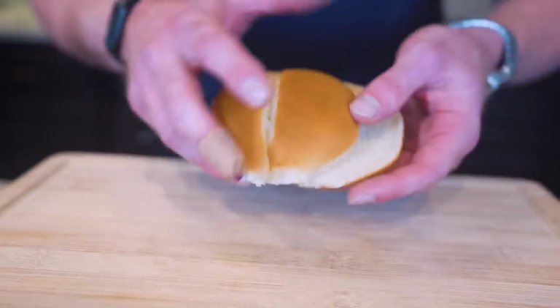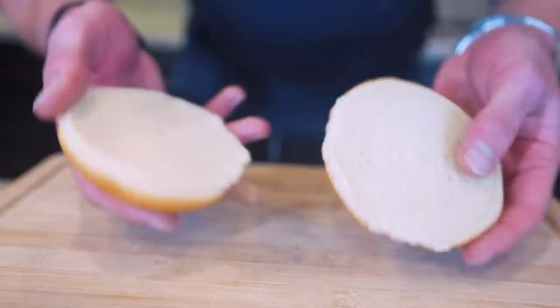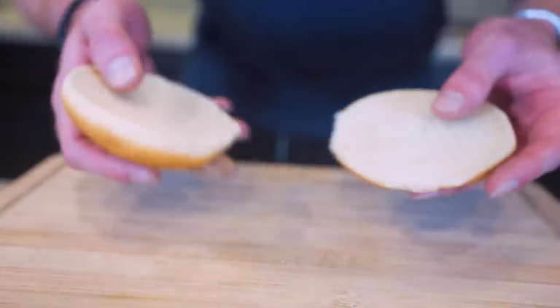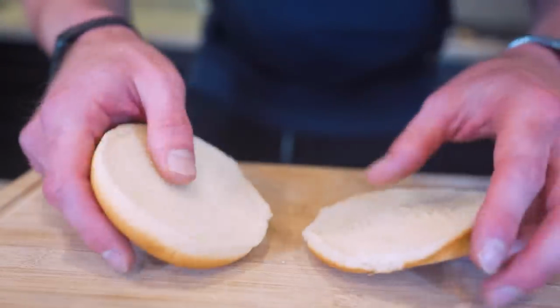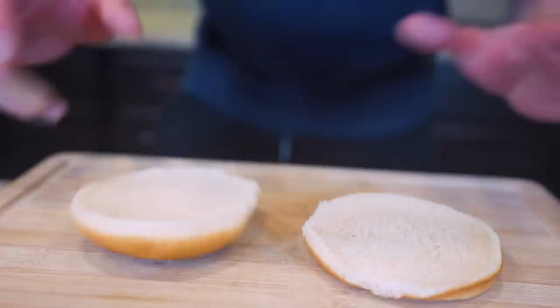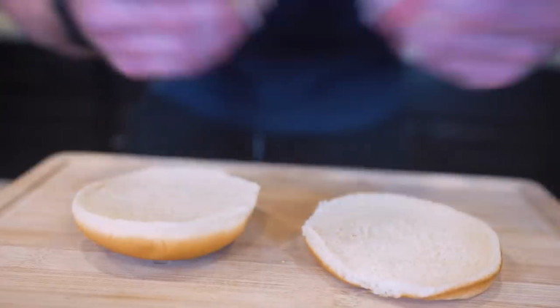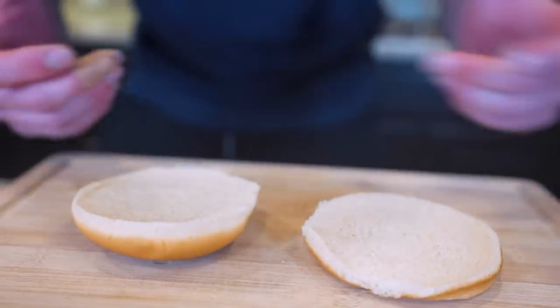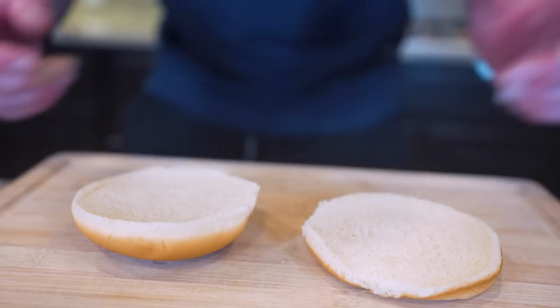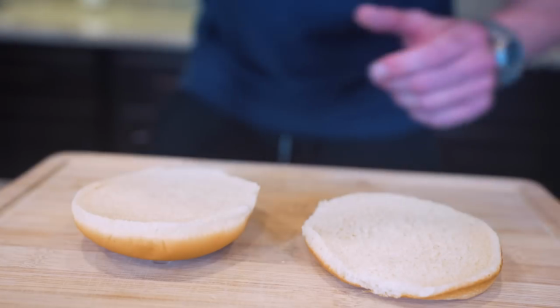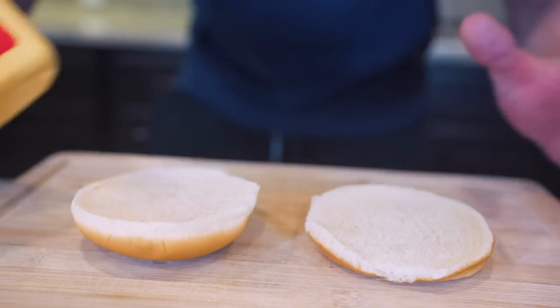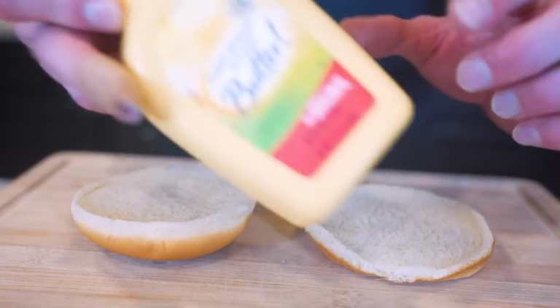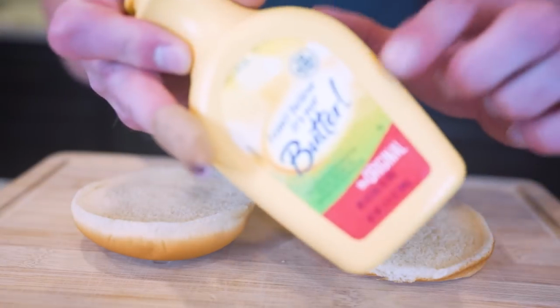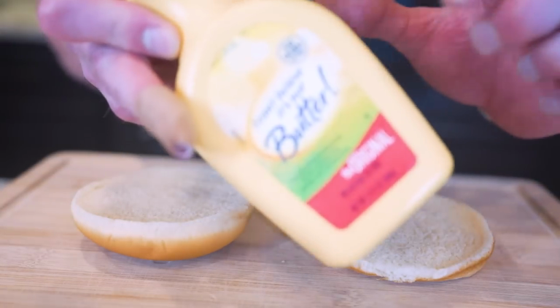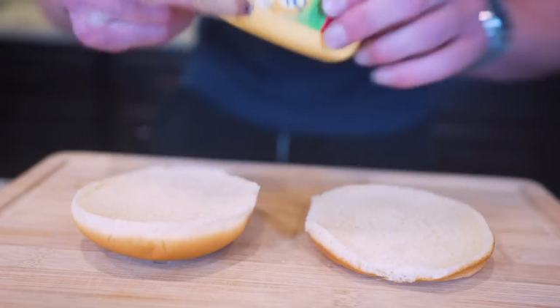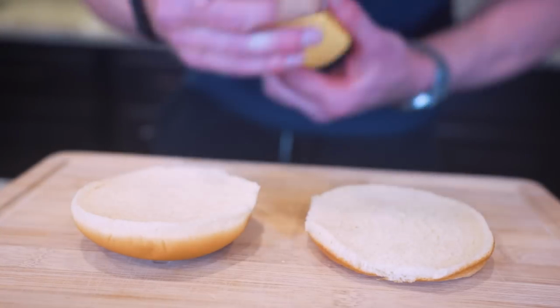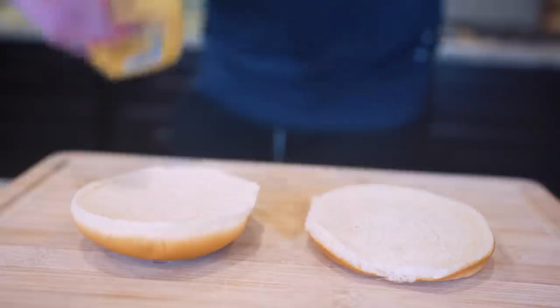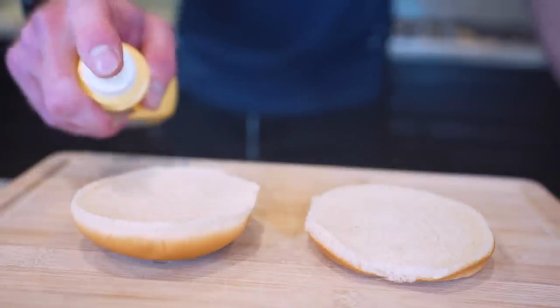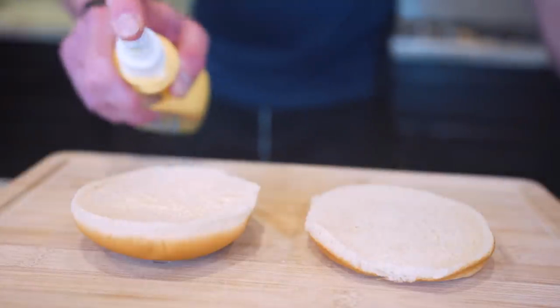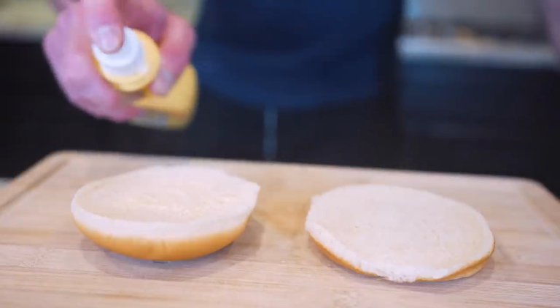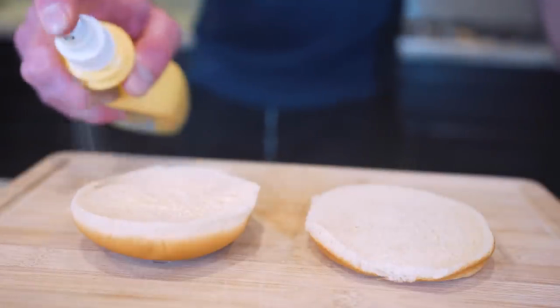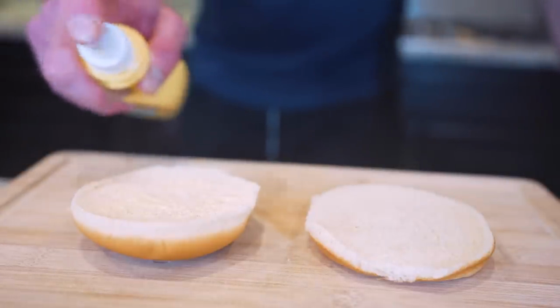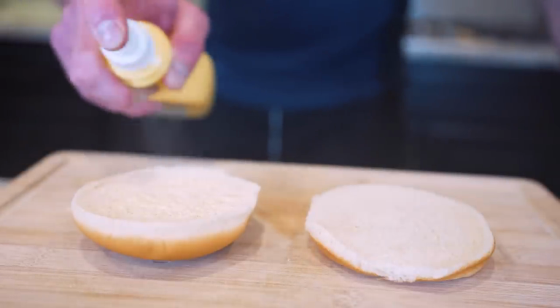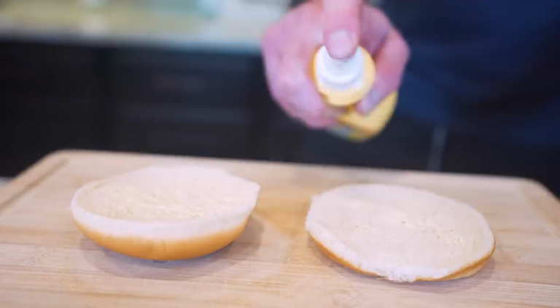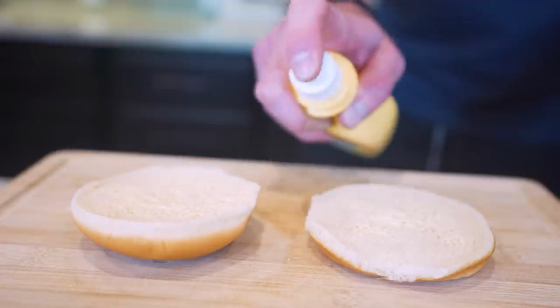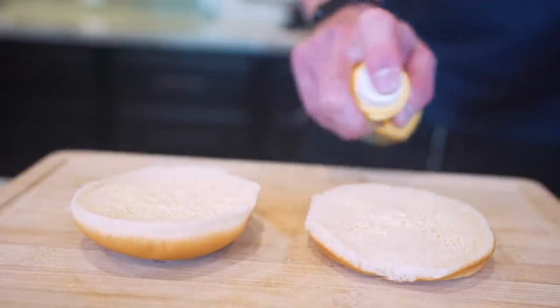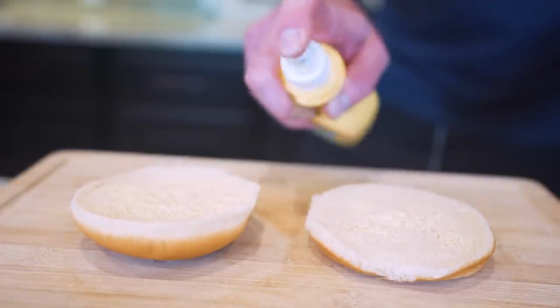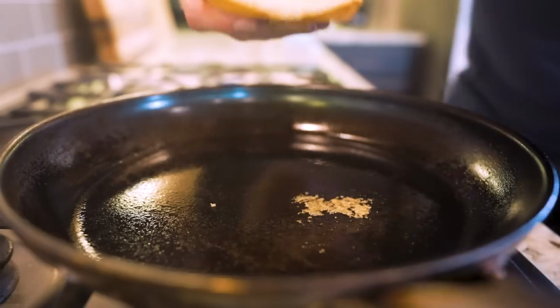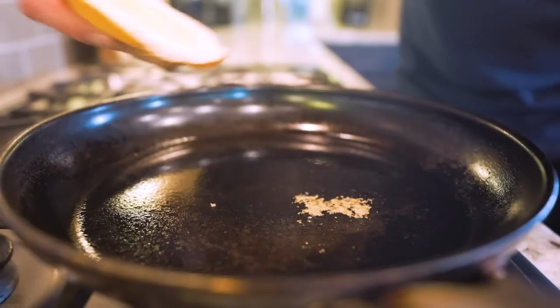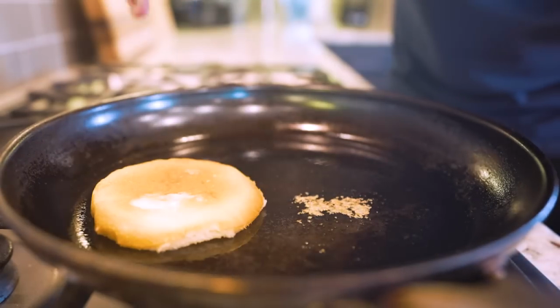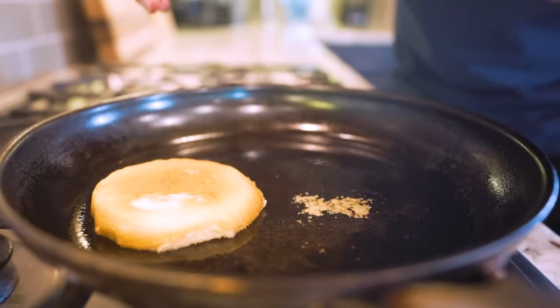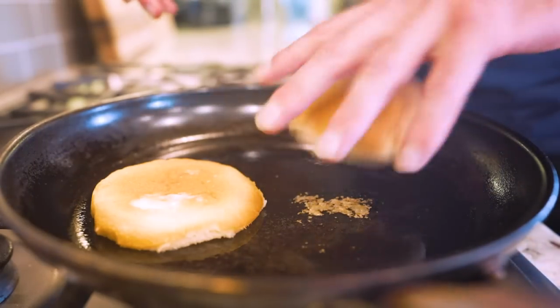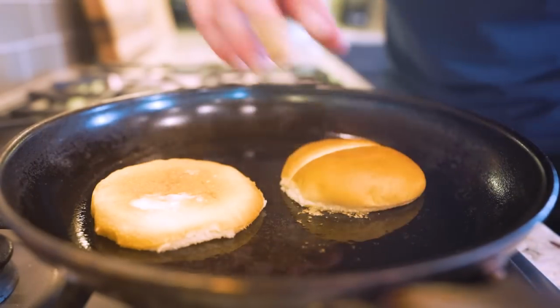So we'll flip this over and instead of adding butter with a ton of calories, we're gonna use I Can't Believe It's Not Butter spray - zero calories, tons of butter flavor, what more could you want. I'm just gonna lightly spray both sides and now we'll just pop these in a skillet set to medium heat, let them do their thing for a few minutes till they're golden brown.